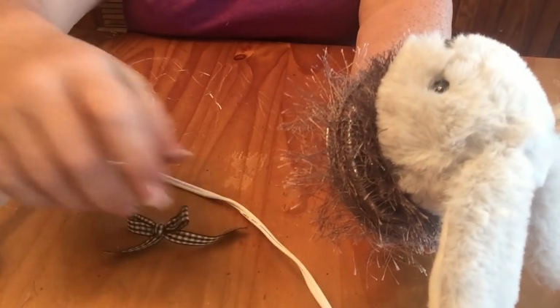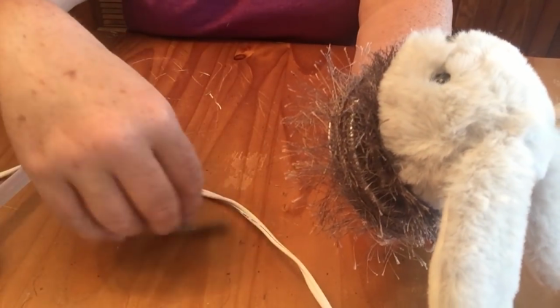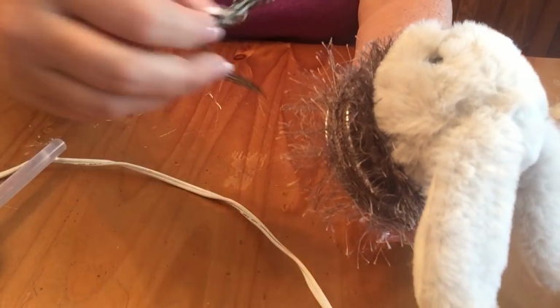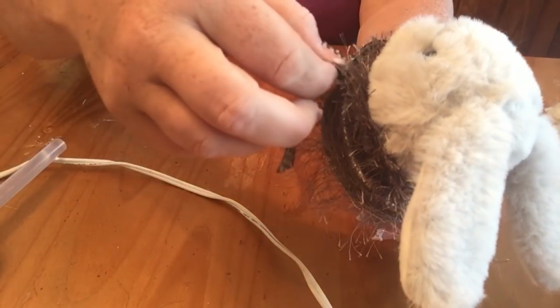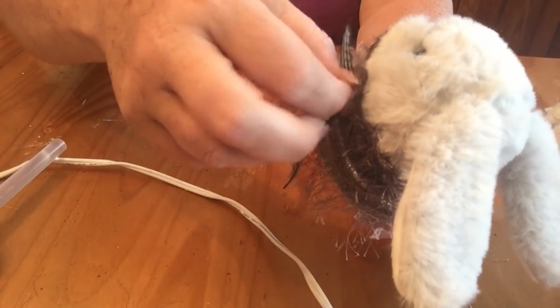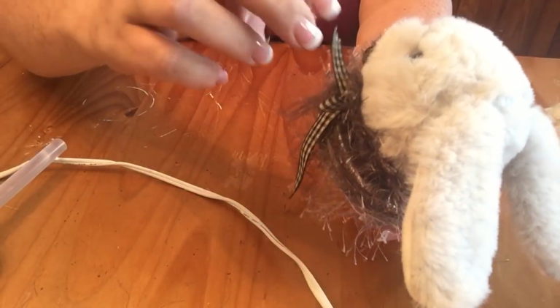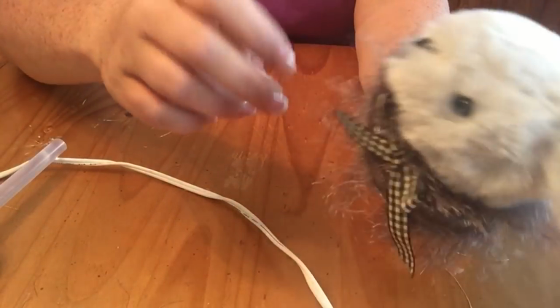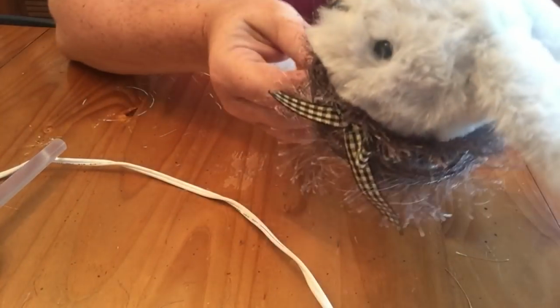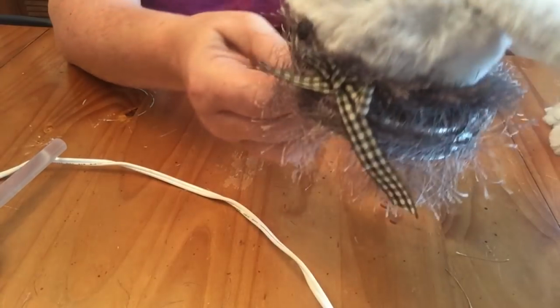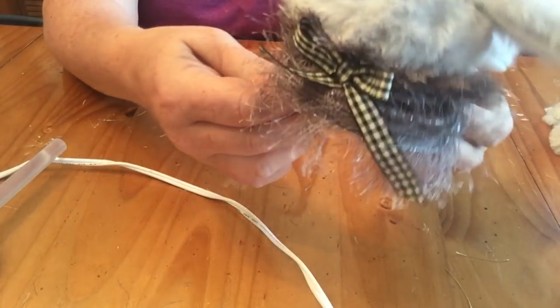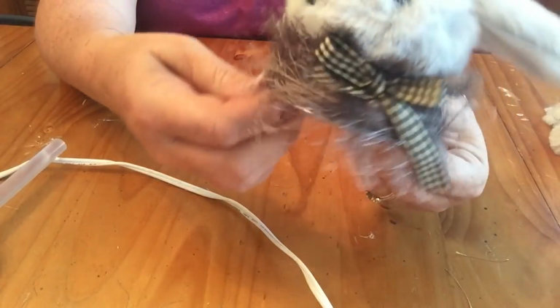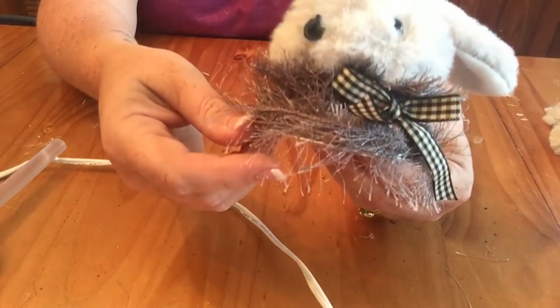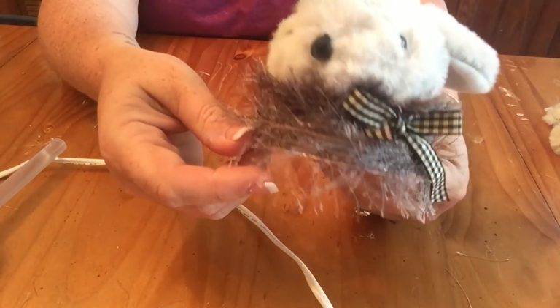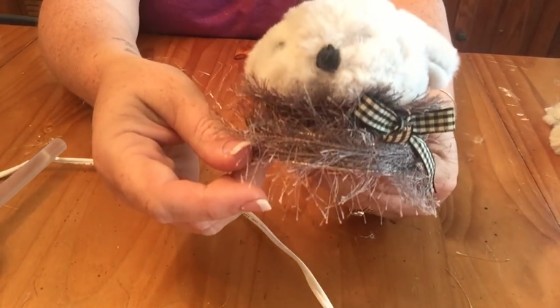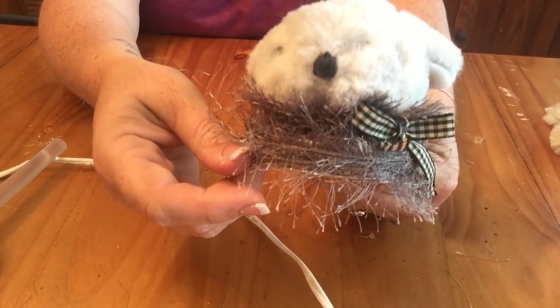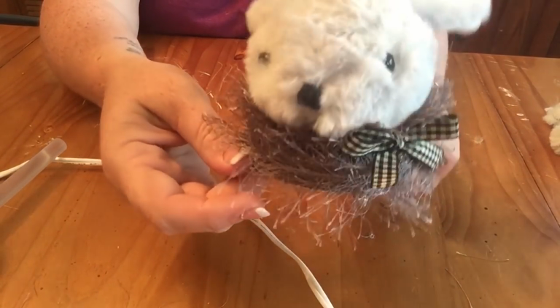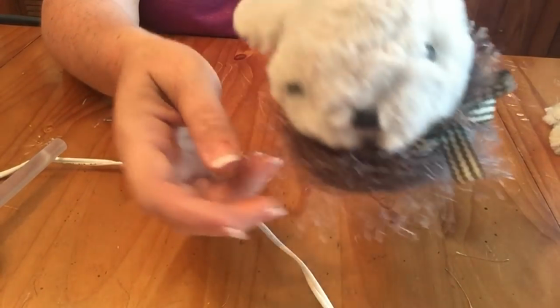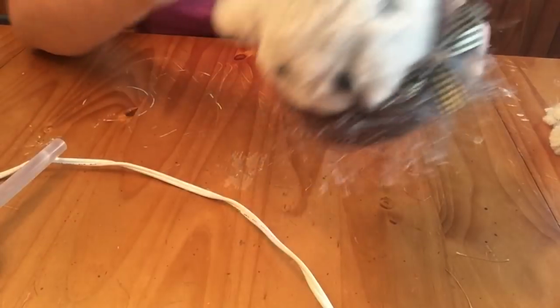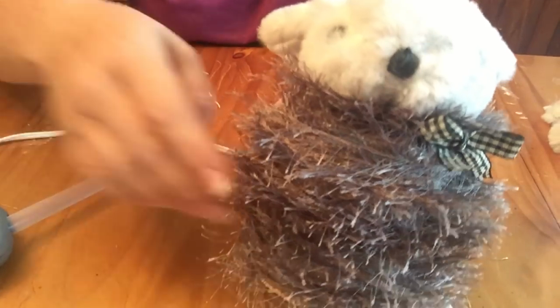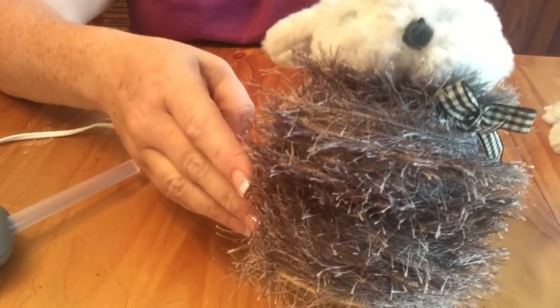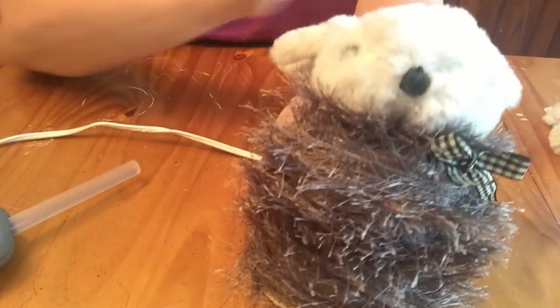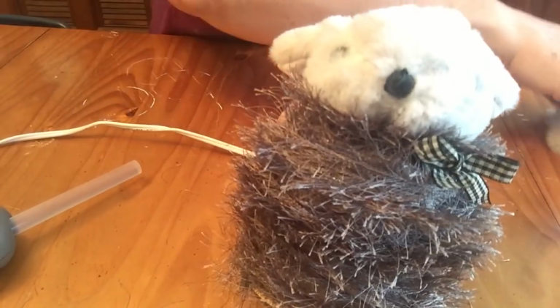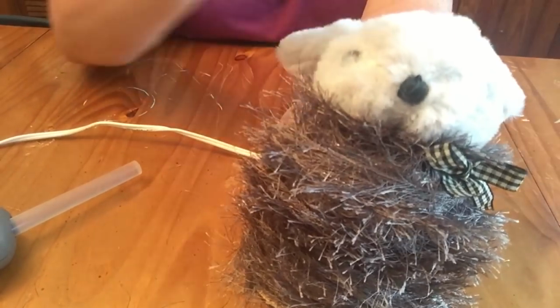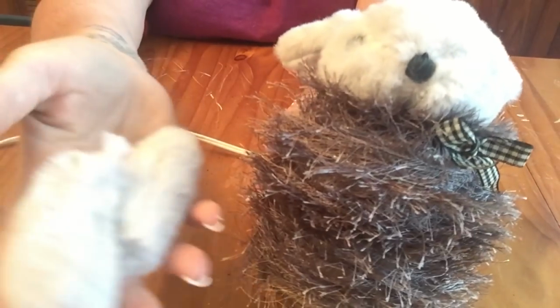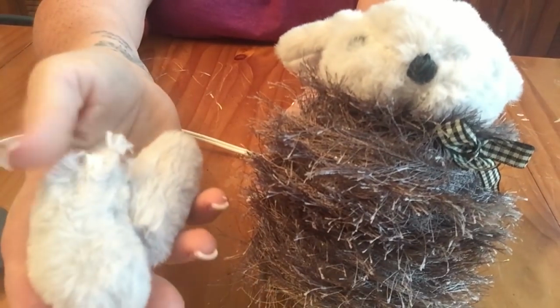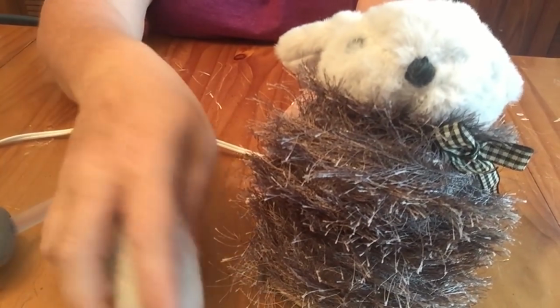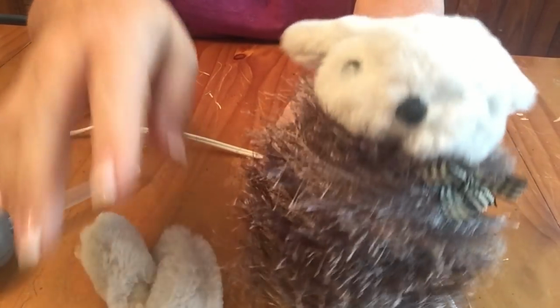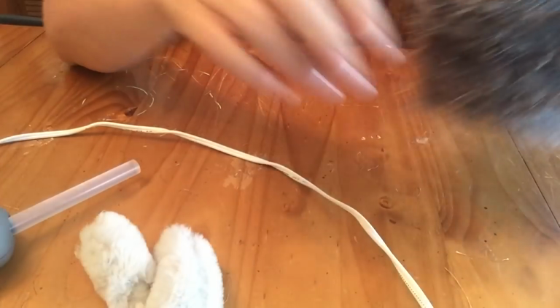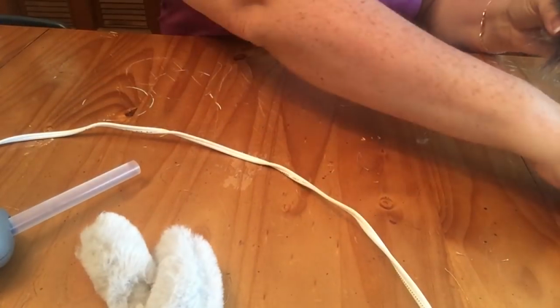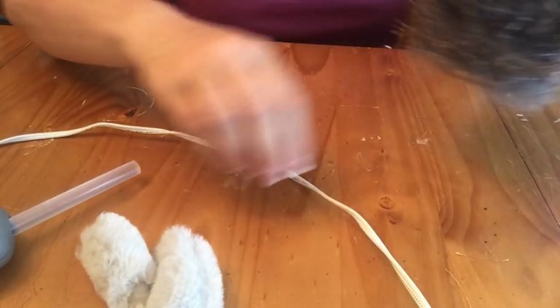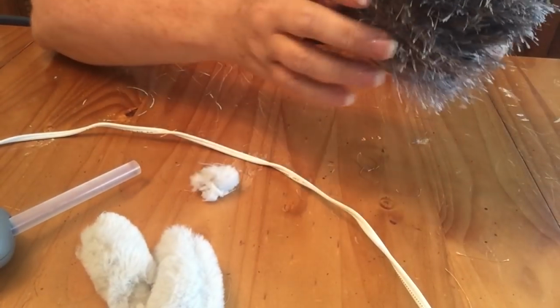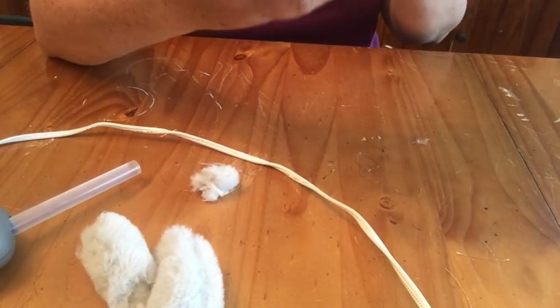I cut the string off, used some more hot glue, and finished off the lid. Then I went ahead and put a little bow on. At the end I decided to put a little pink bow on the gray bunny, just because I thought it stood out a little bit better.